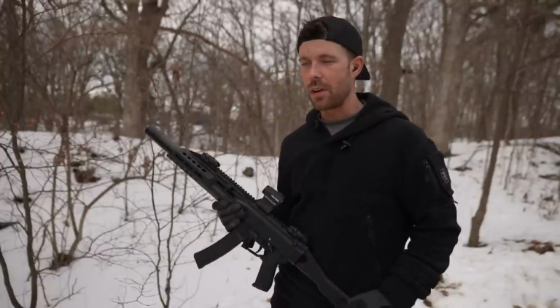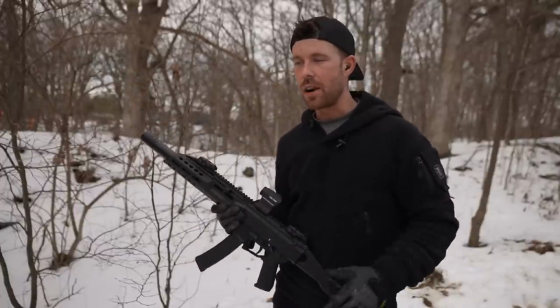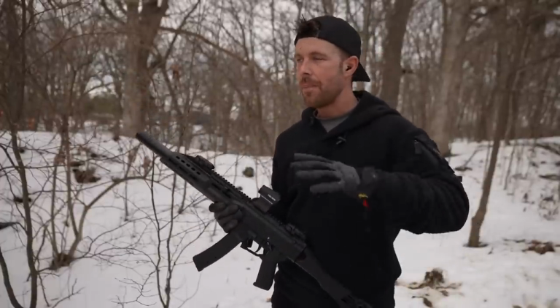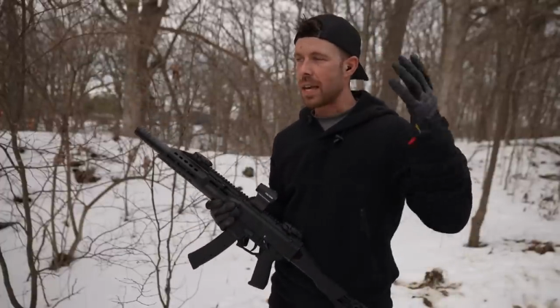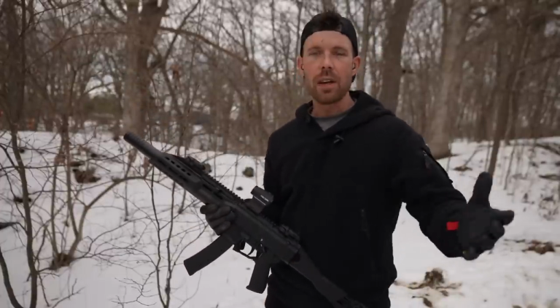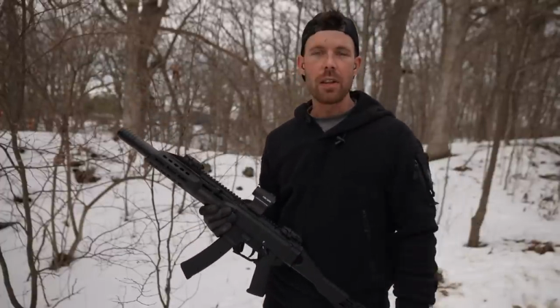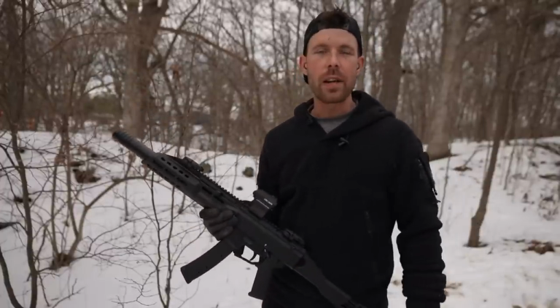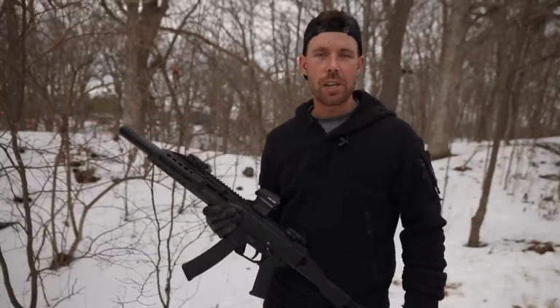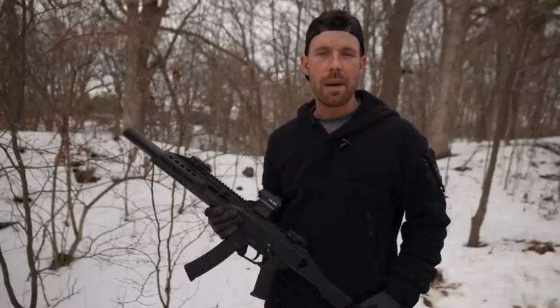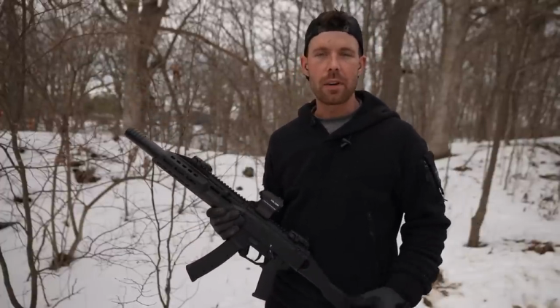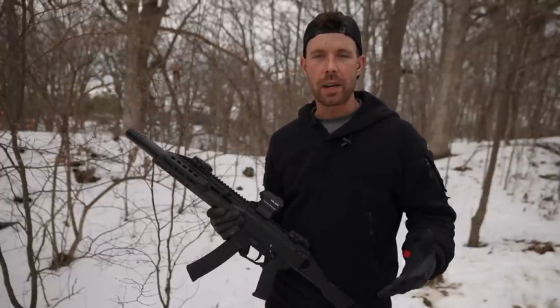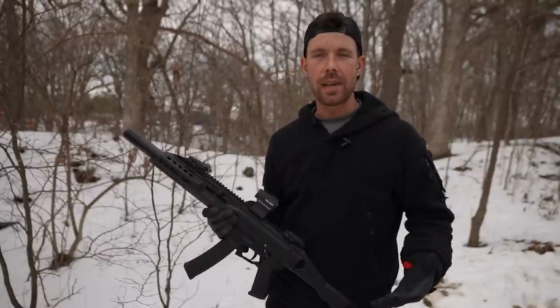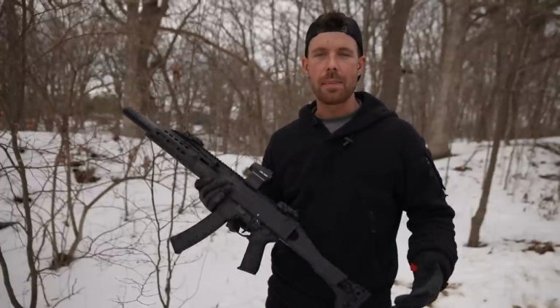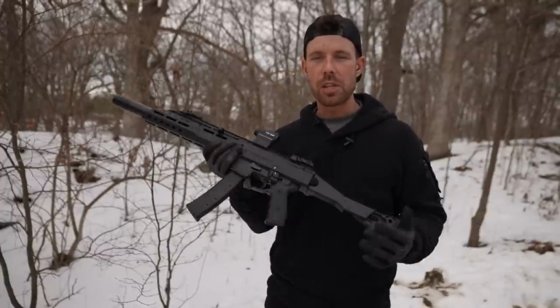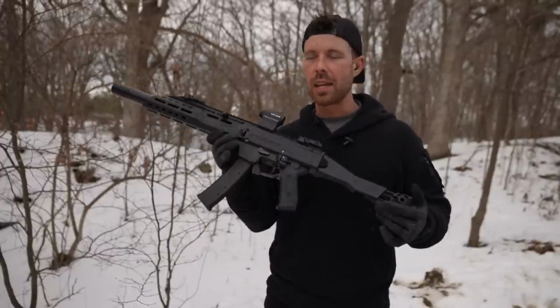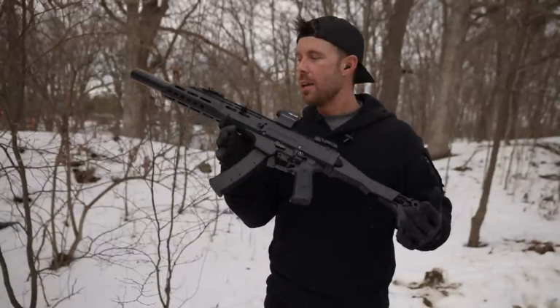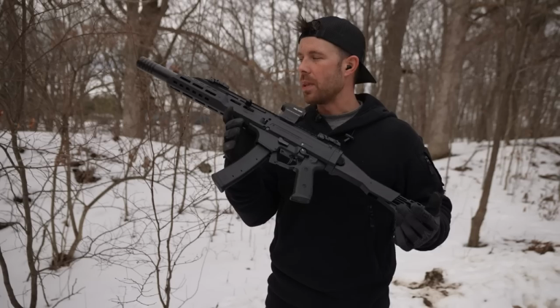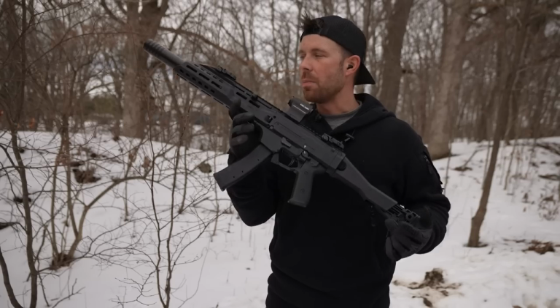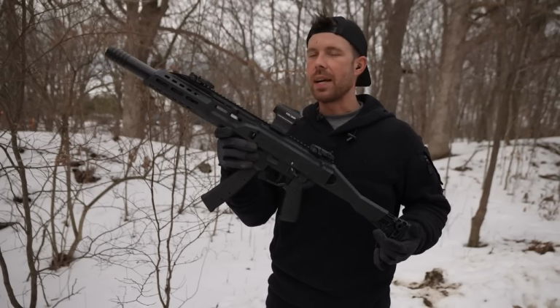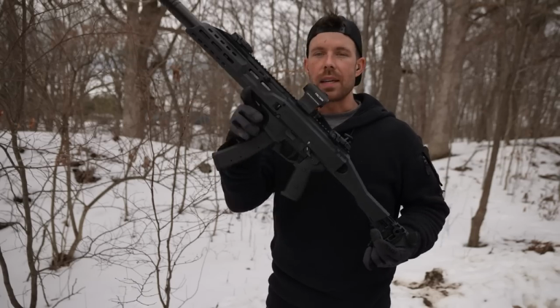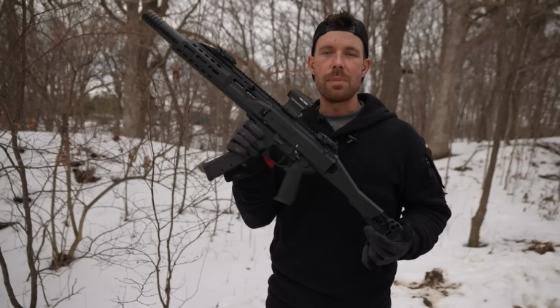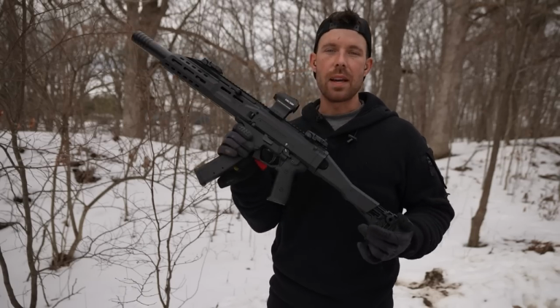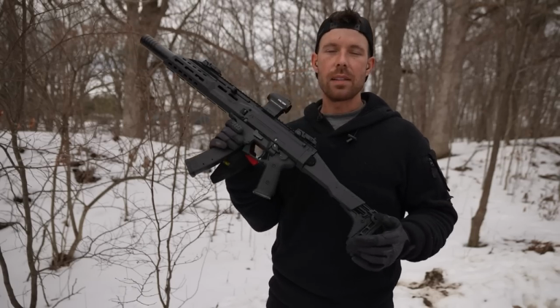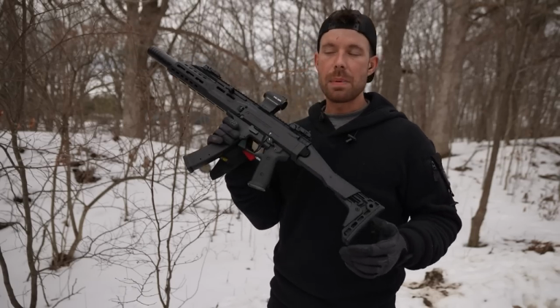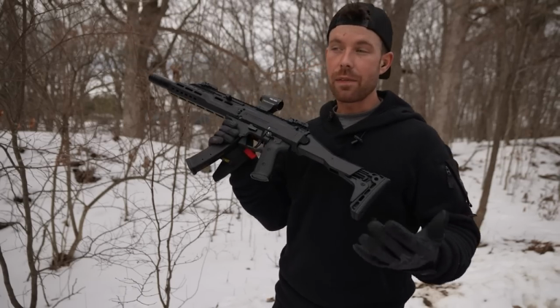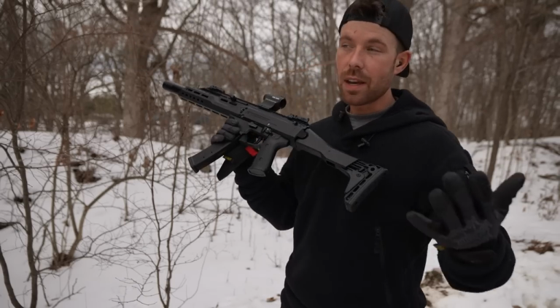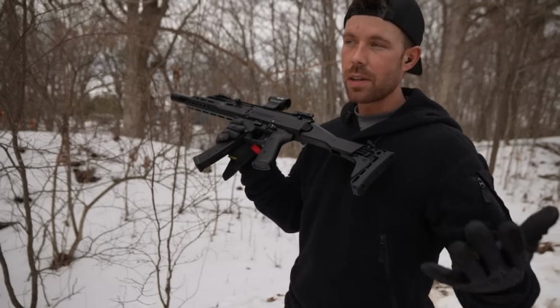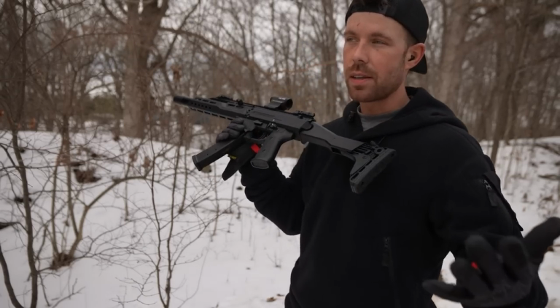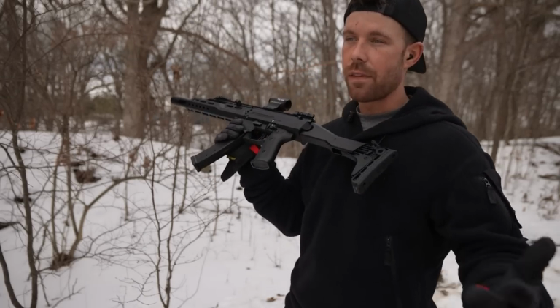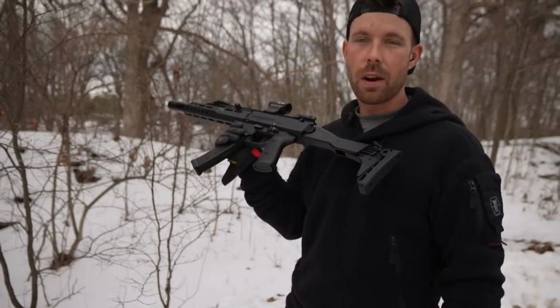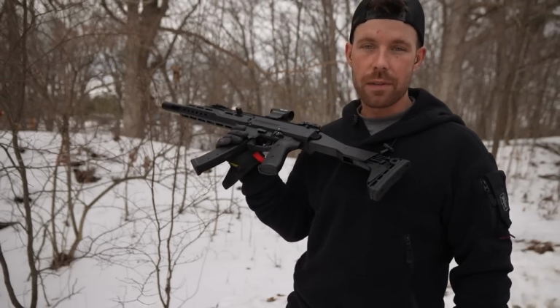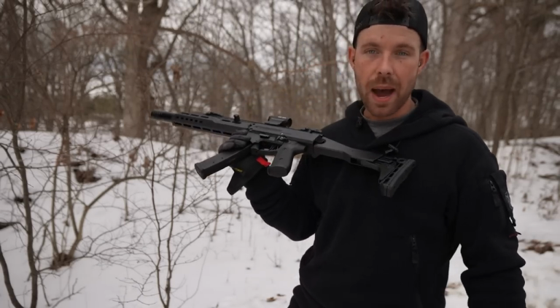If you're near Danville, Illinois, go check them out. They're great guys and I appreciate it when they loan me guns like this because it lets me make videos on stuff I don't have to buy.